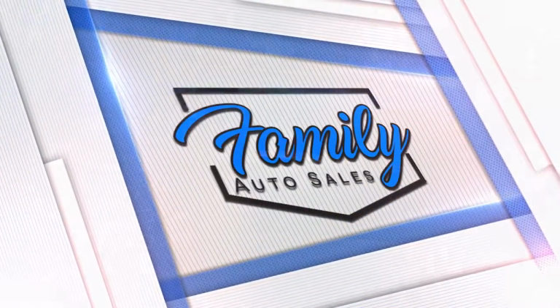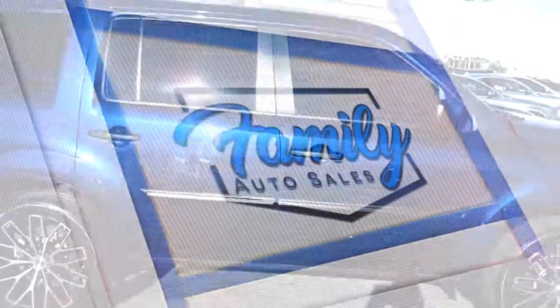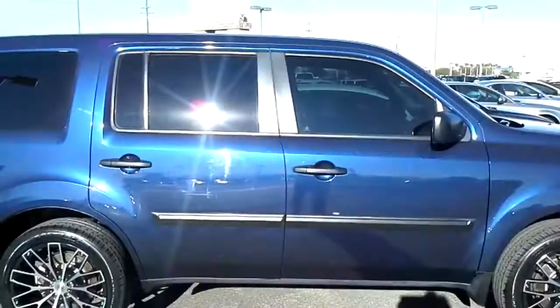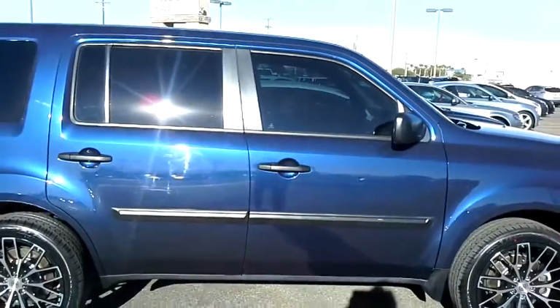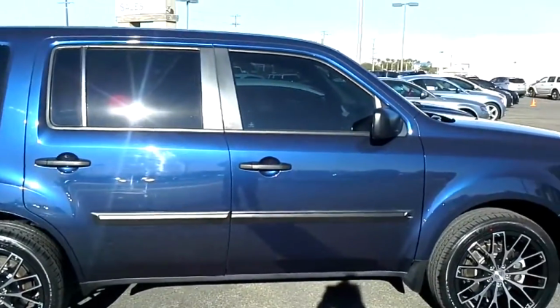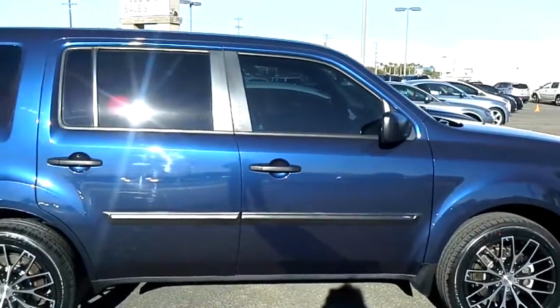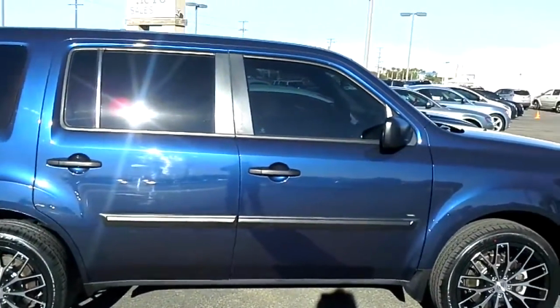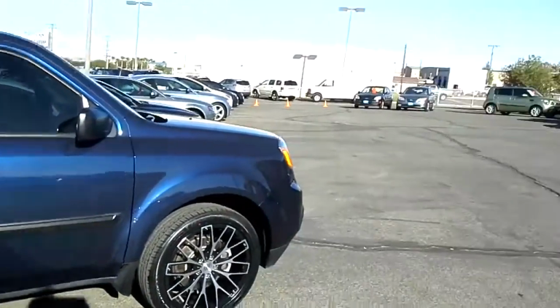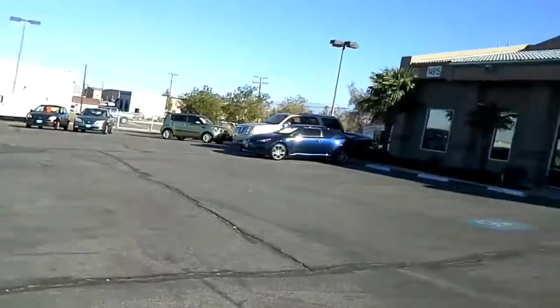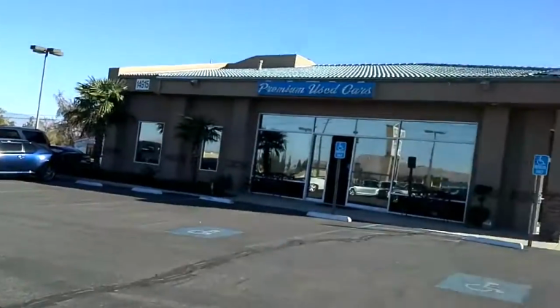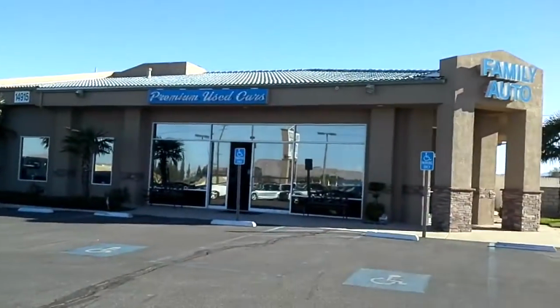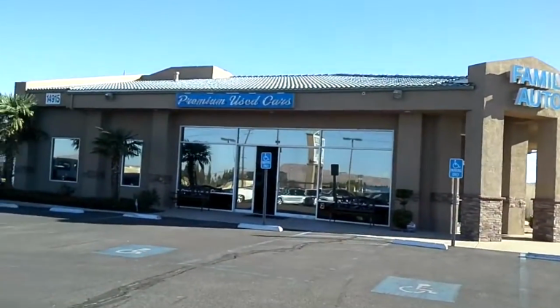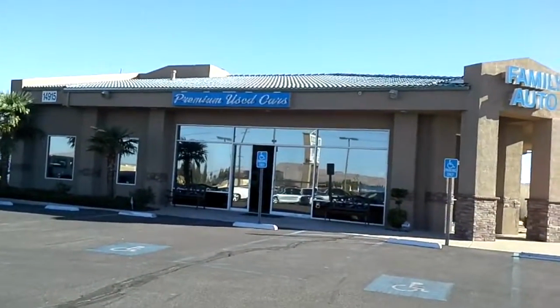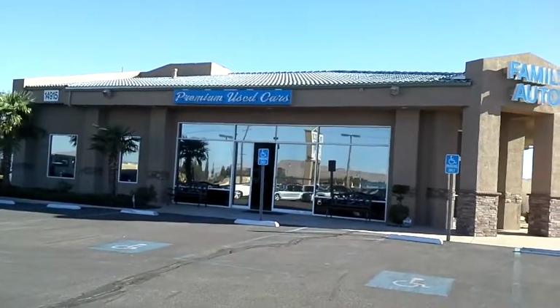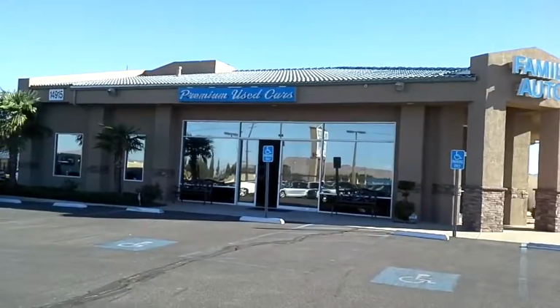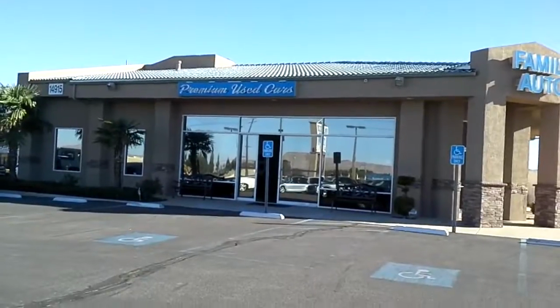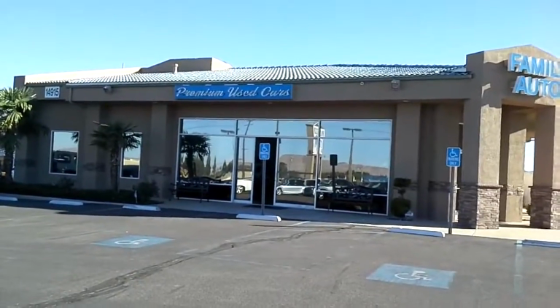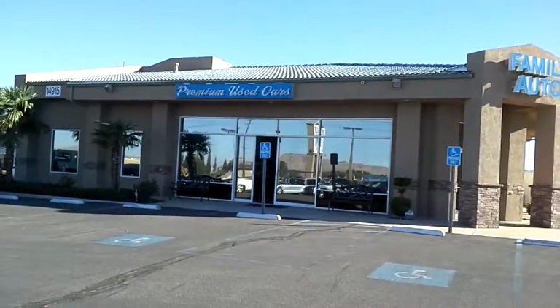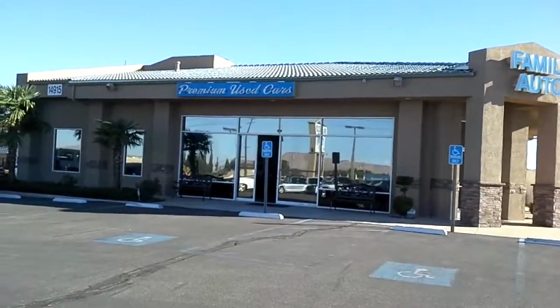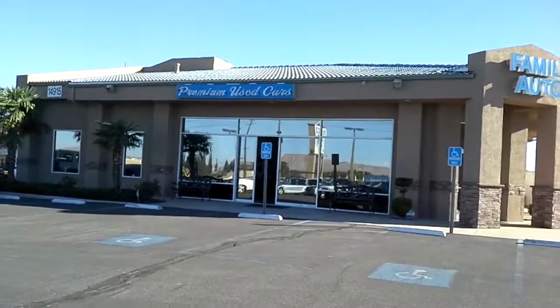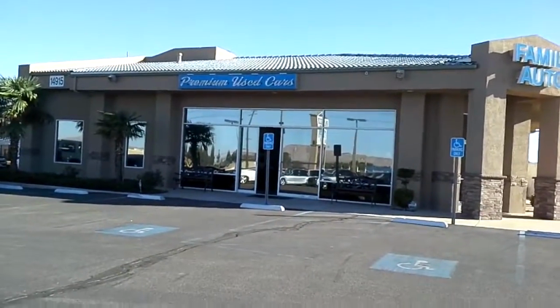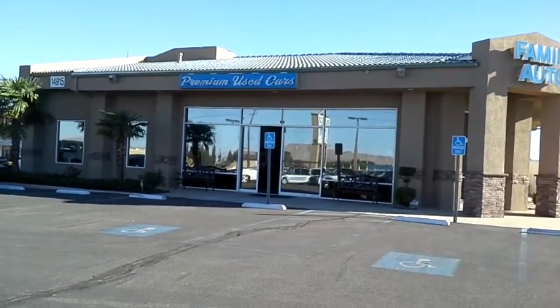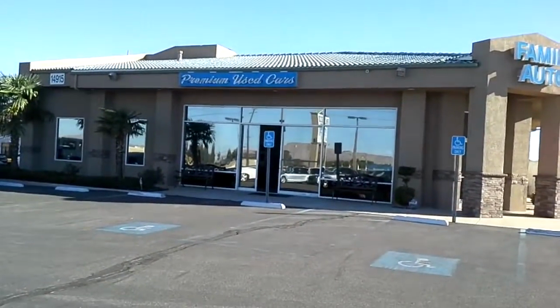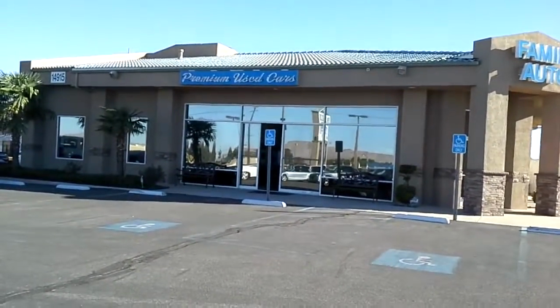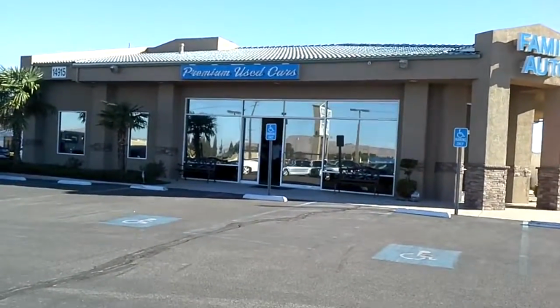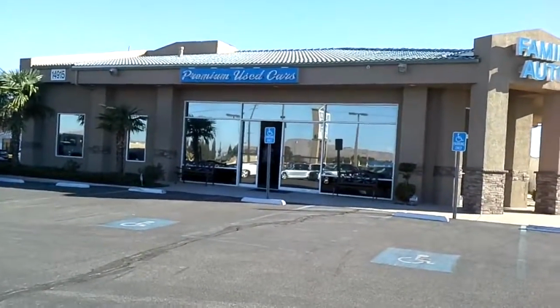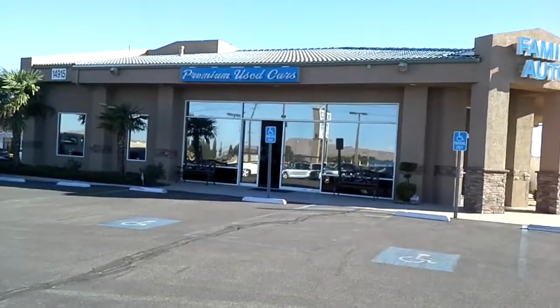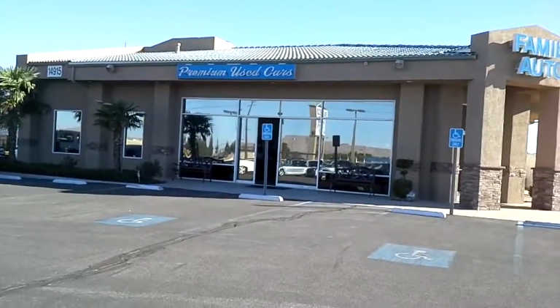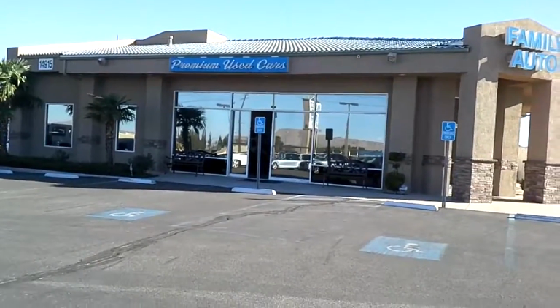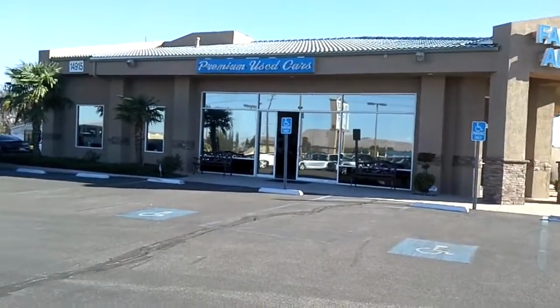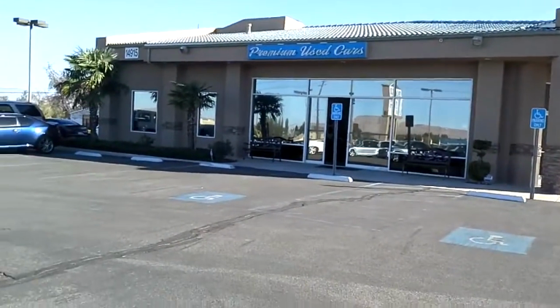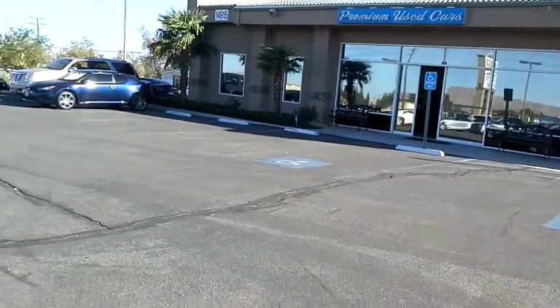Hello shoppers and welcome to Family Auto. Family Auto specializes in carrying premium used cars. We're located at 14915 Palmdale Road, Victorville, California. Come in and see Chris Oren.